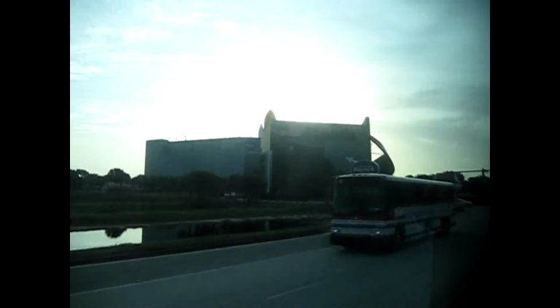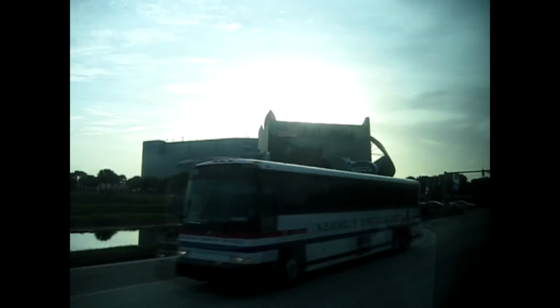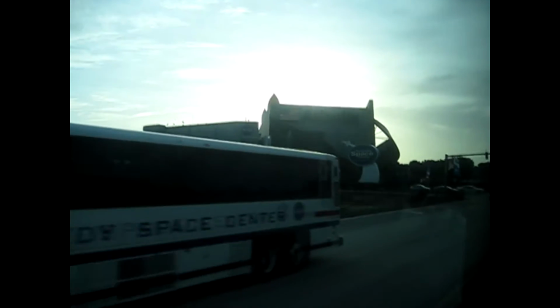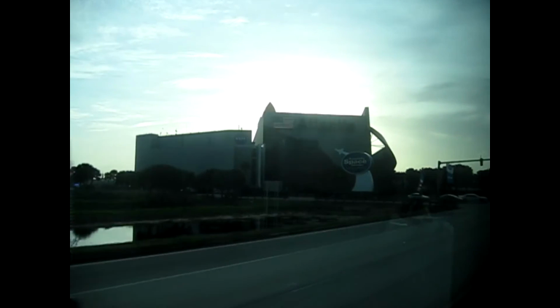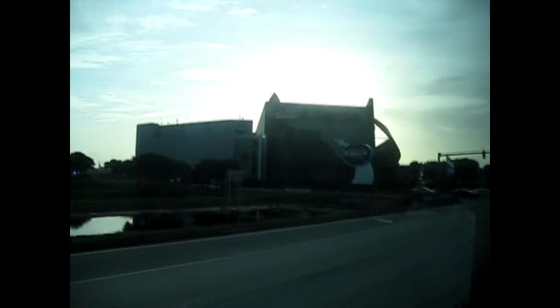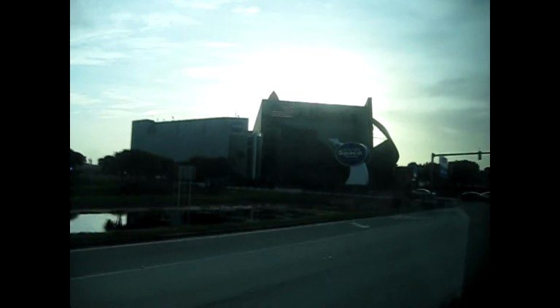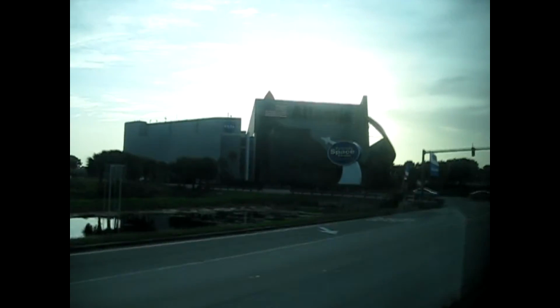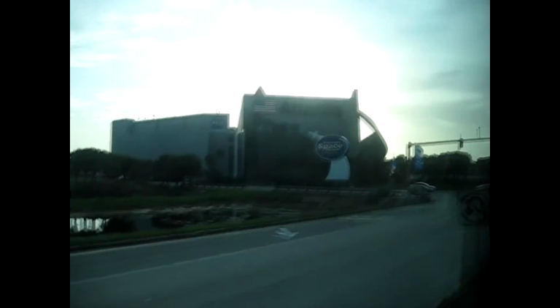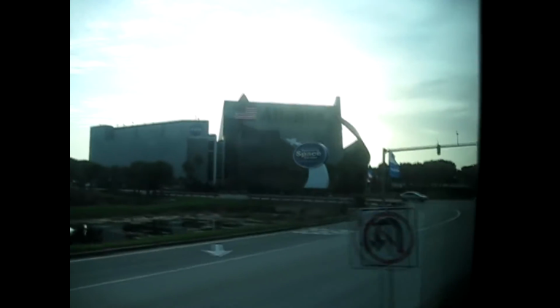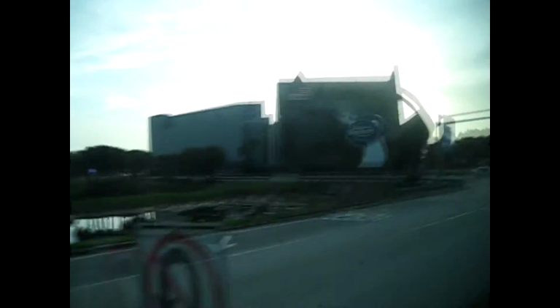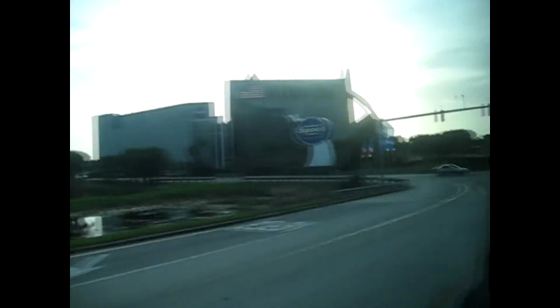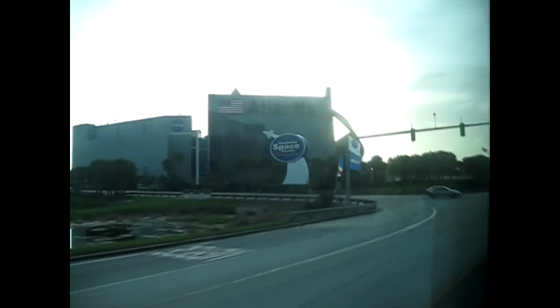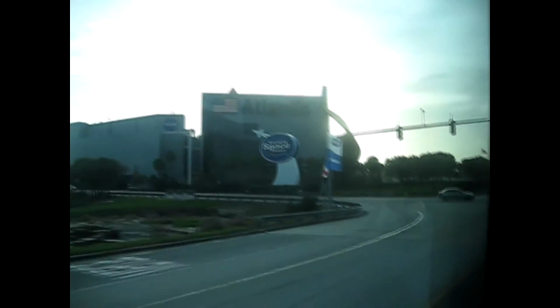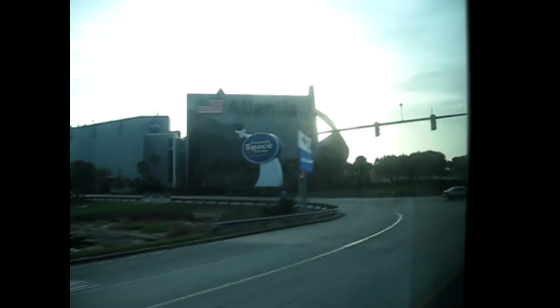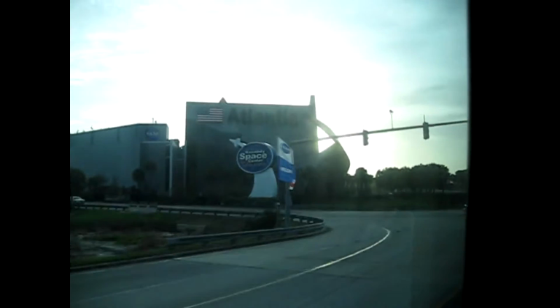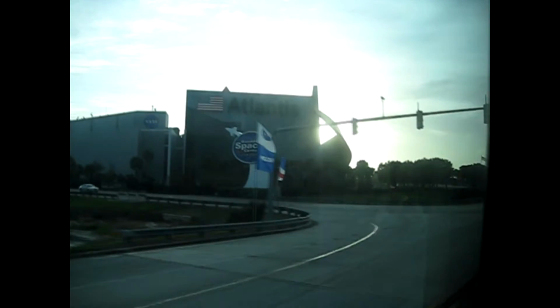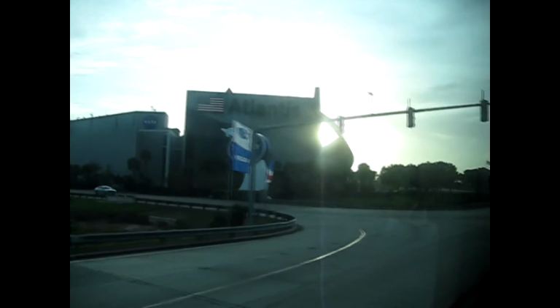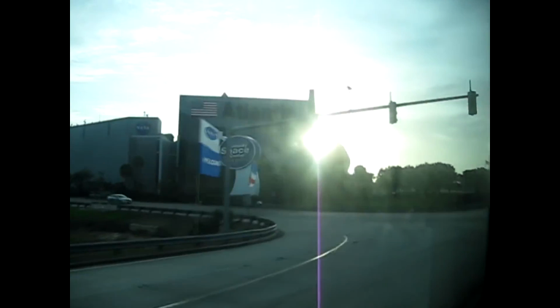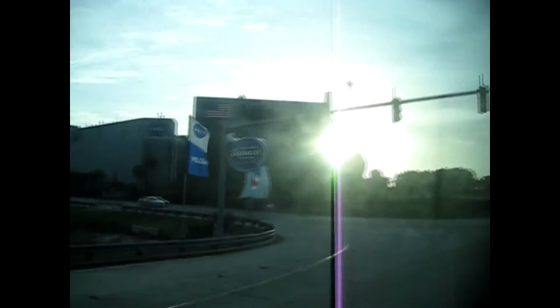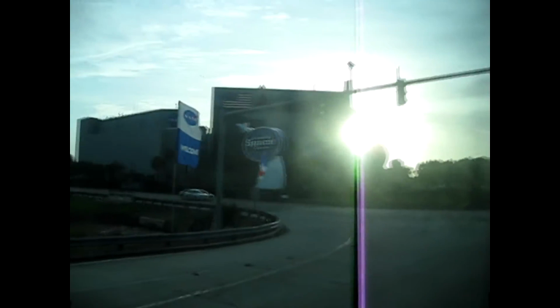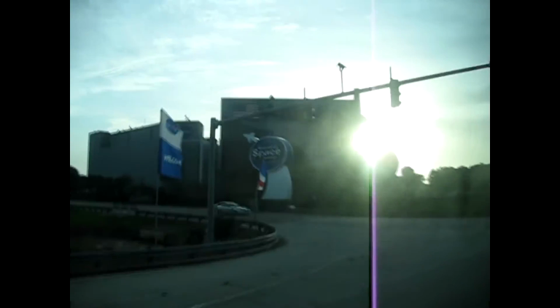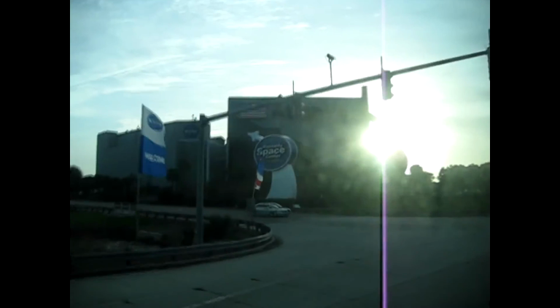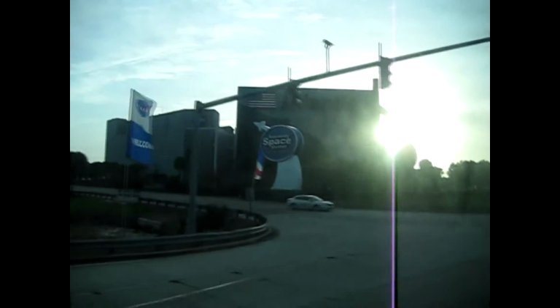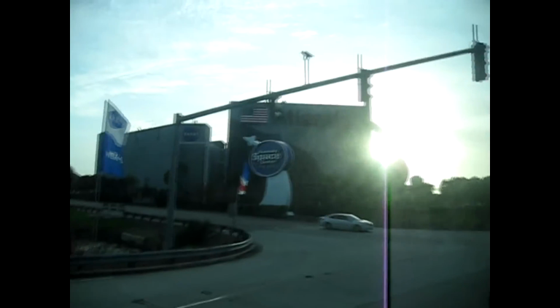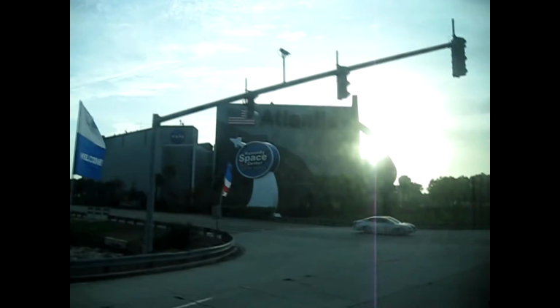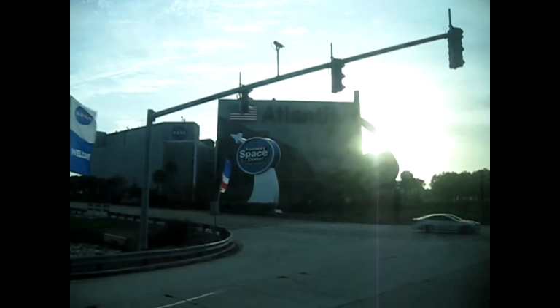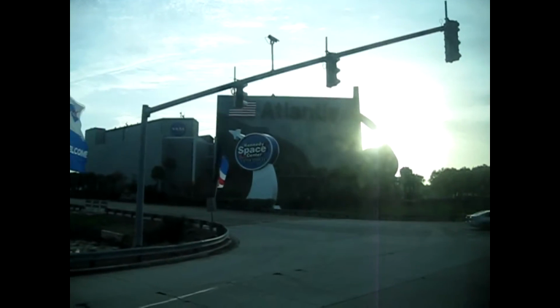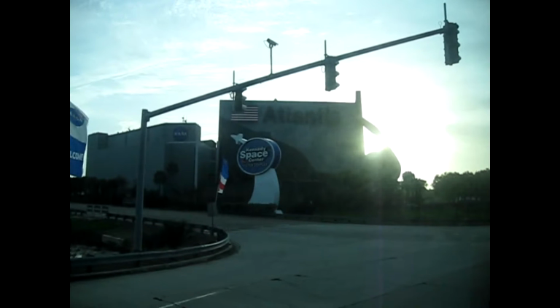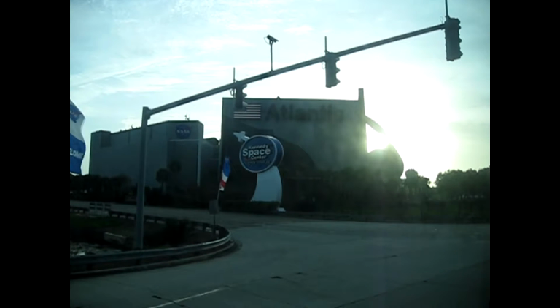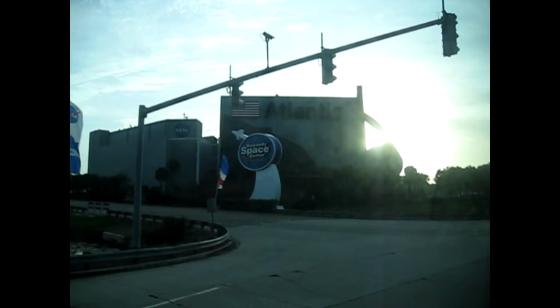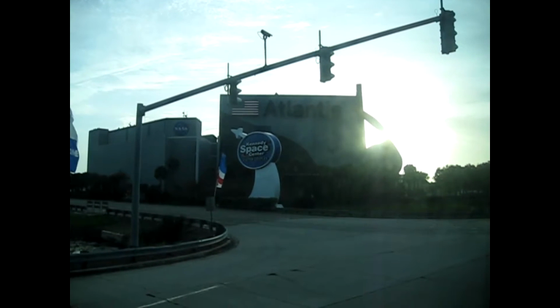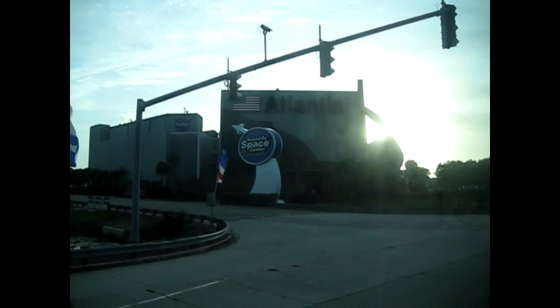It's actually a shuttle simulator. Once inside, you feel the experience of shuttle liftoff, just like the astronauts. If you haven't tried that, make sure you do before you leave — you will not be disappointed.